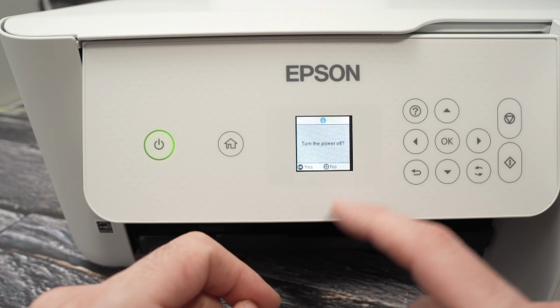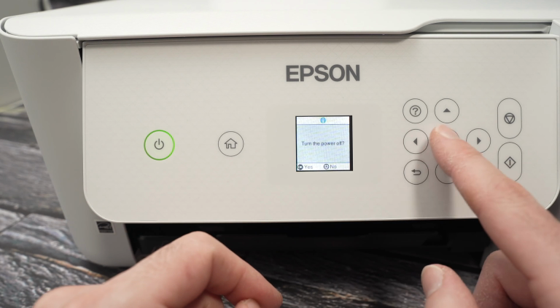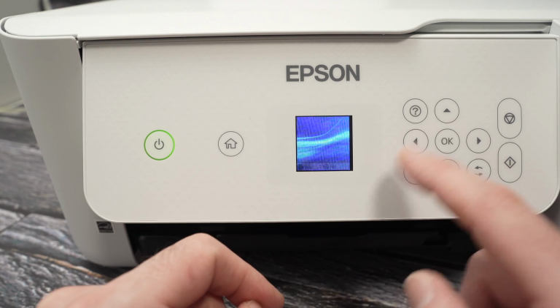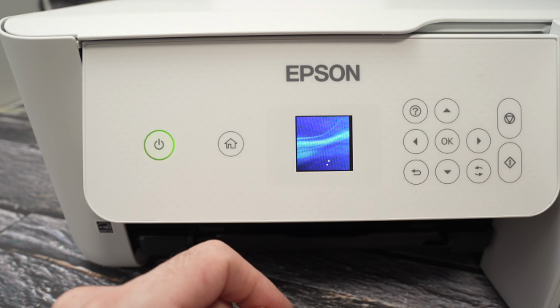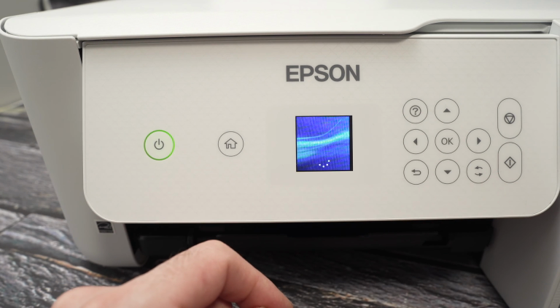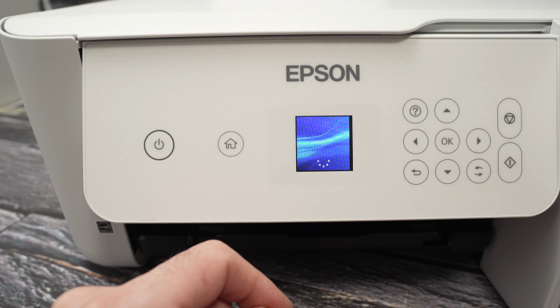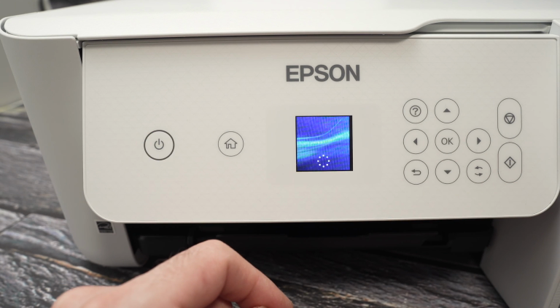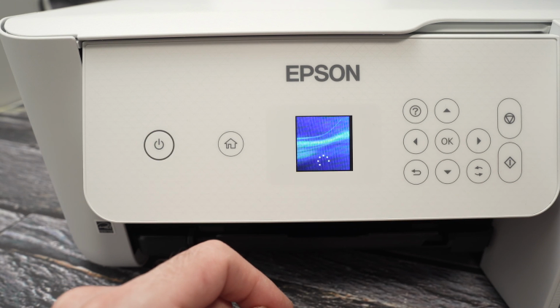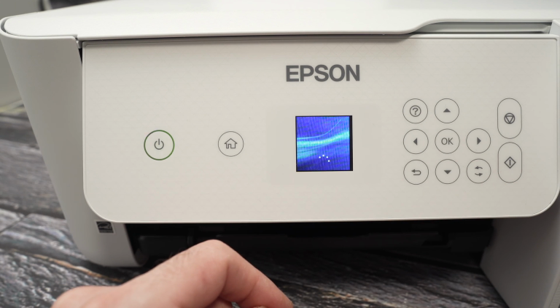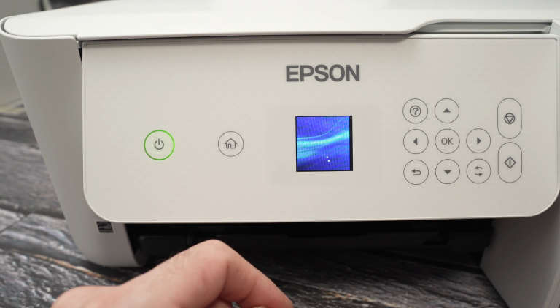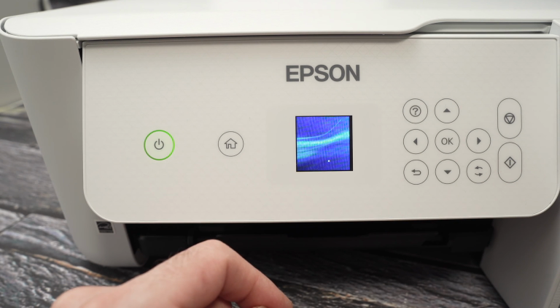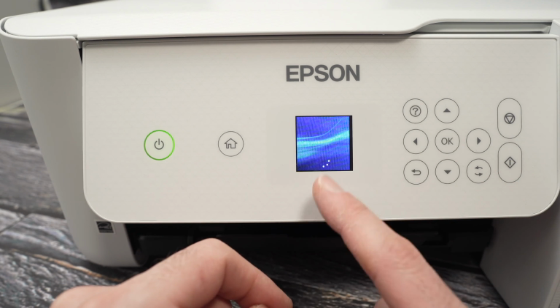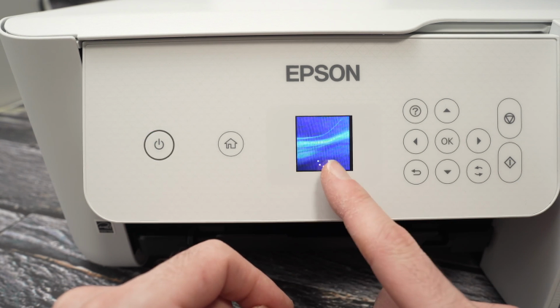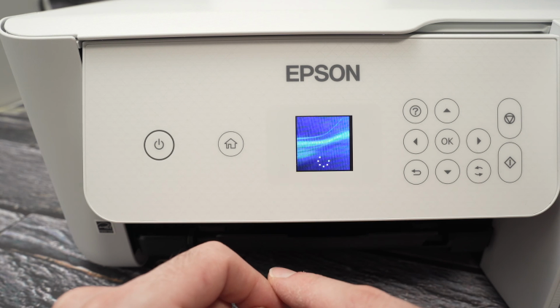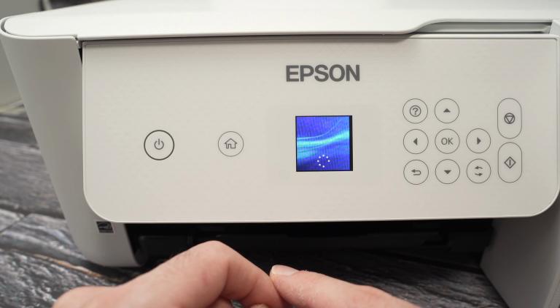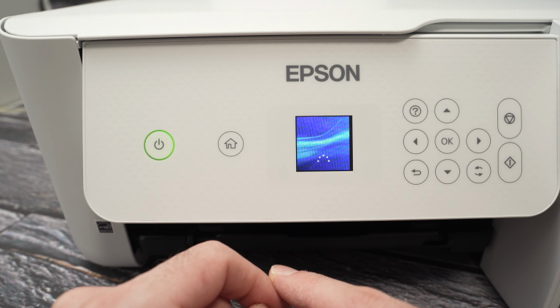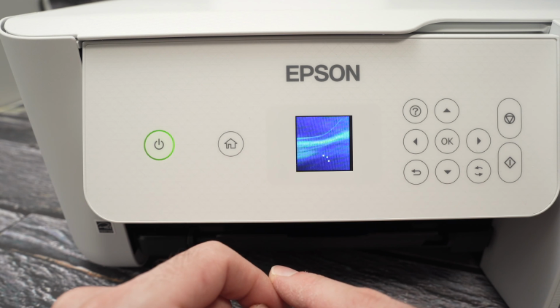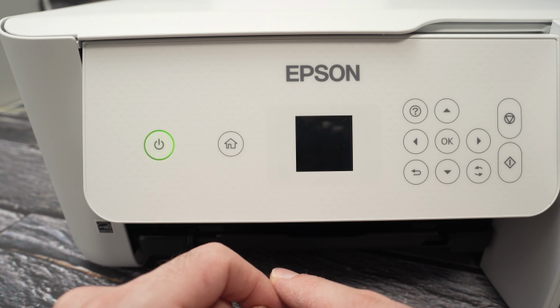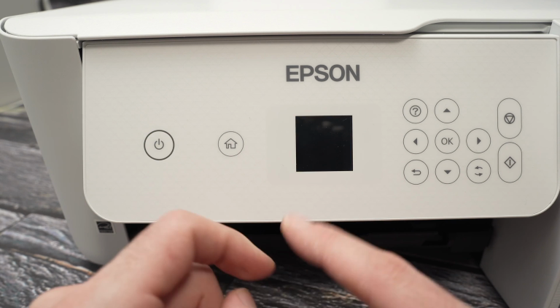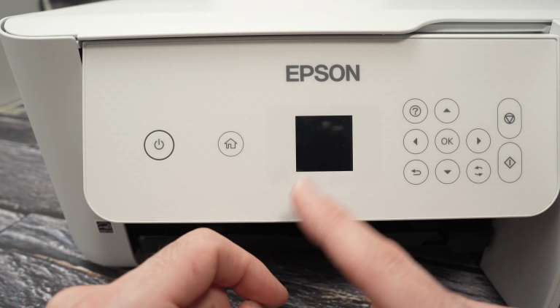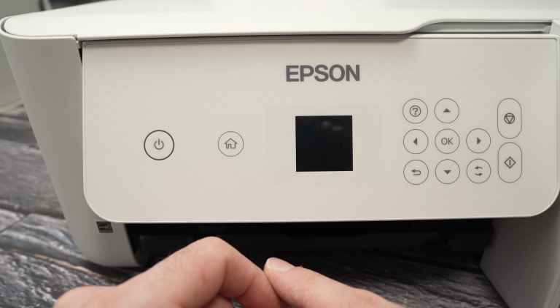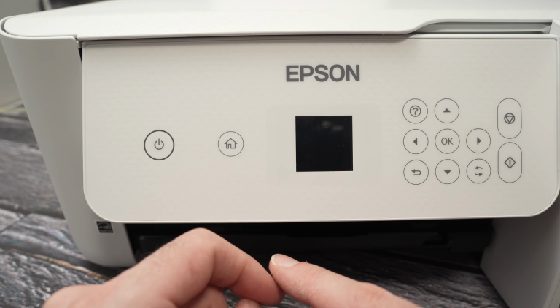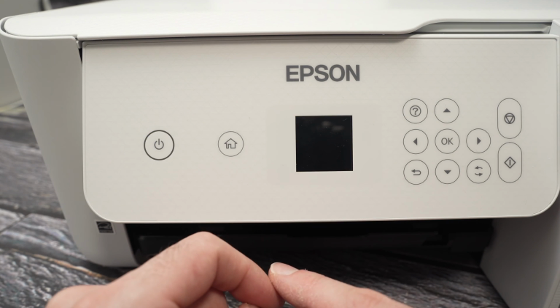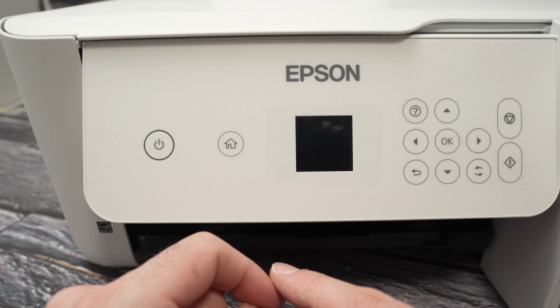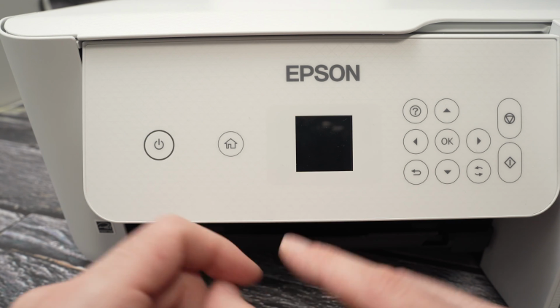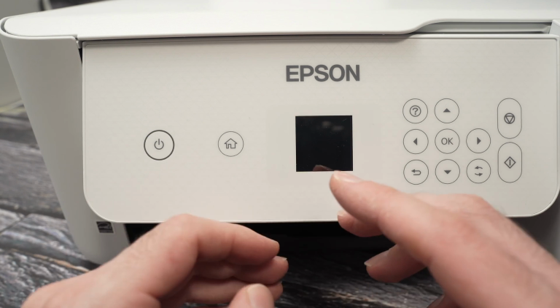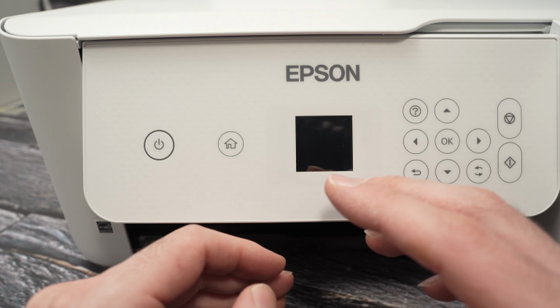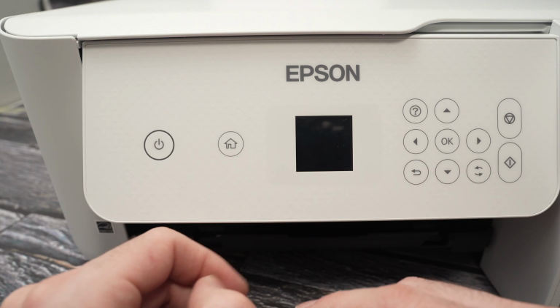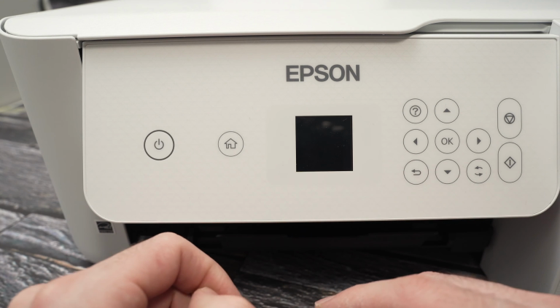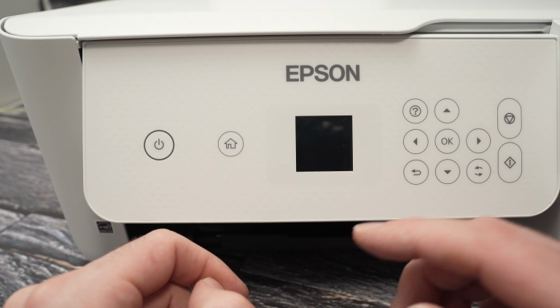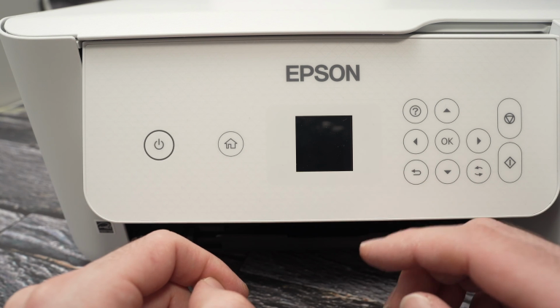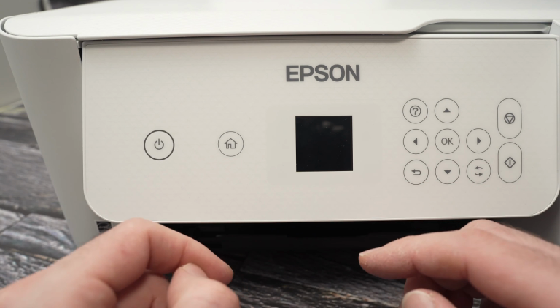Power off. Wait a few seconds until the screen is black. Once the screen is completely turned off, you're going to power on your printer a different way.